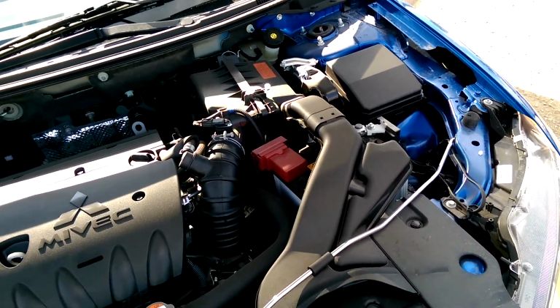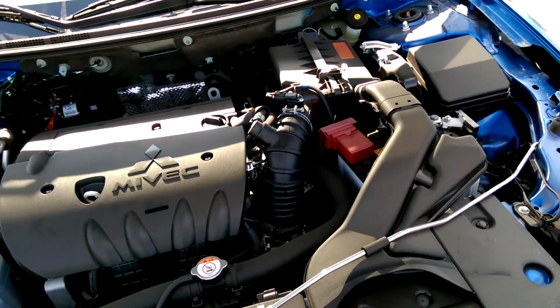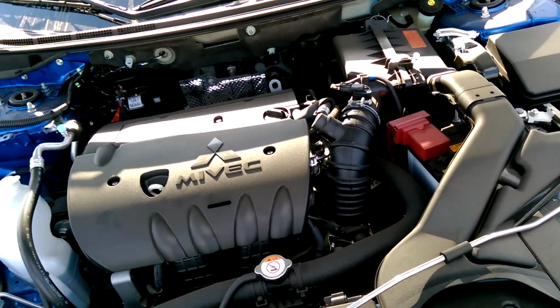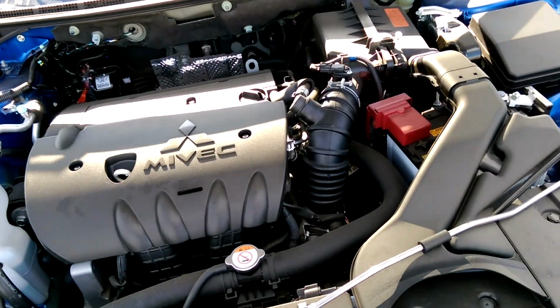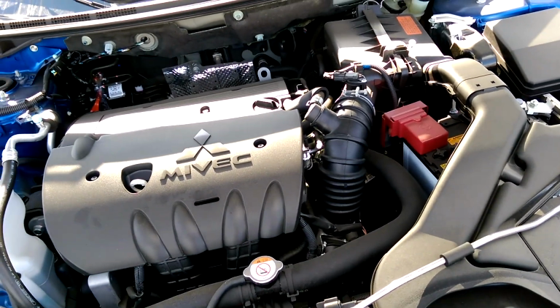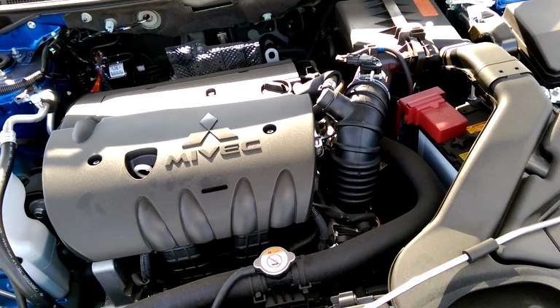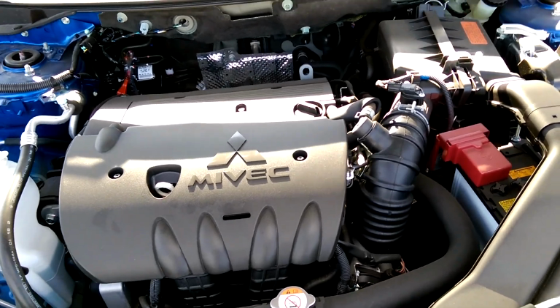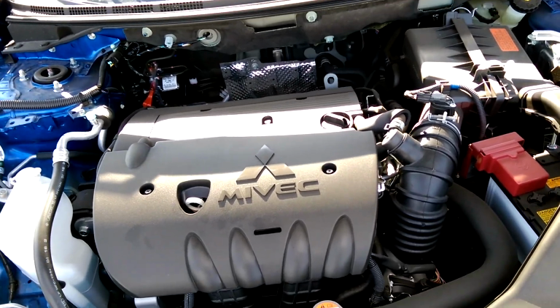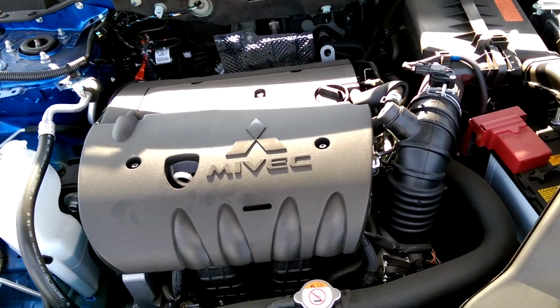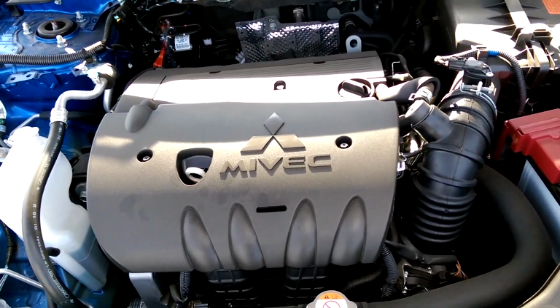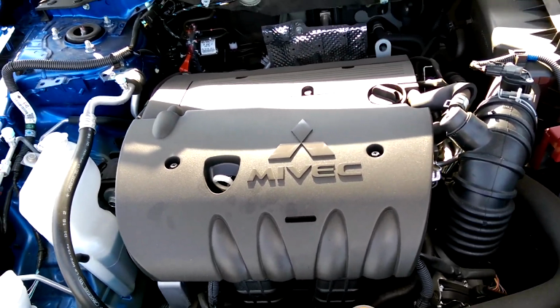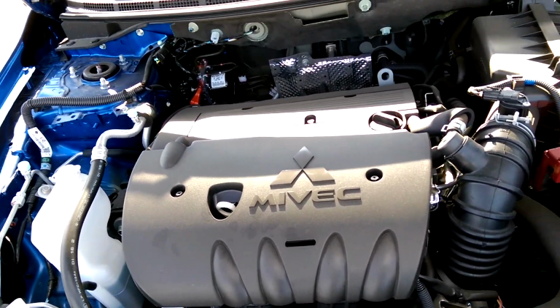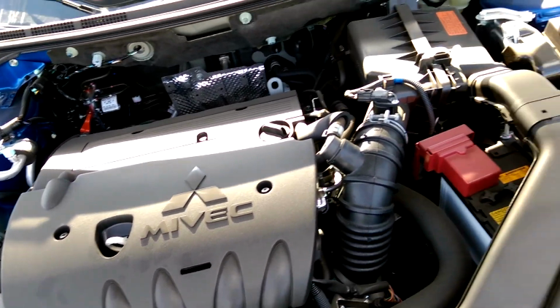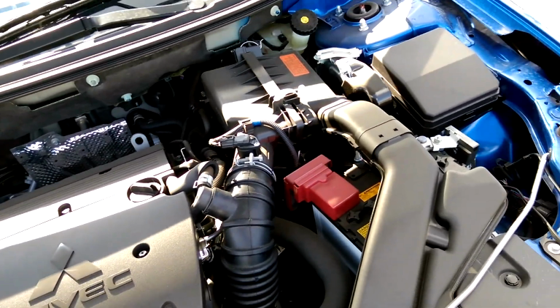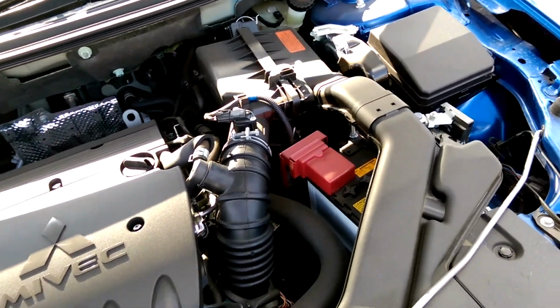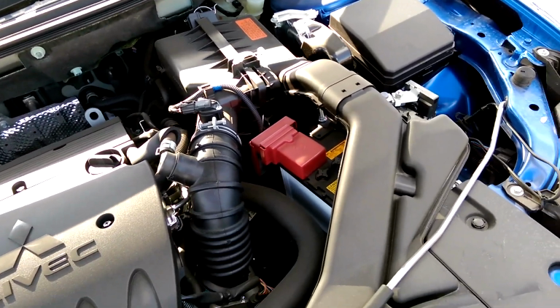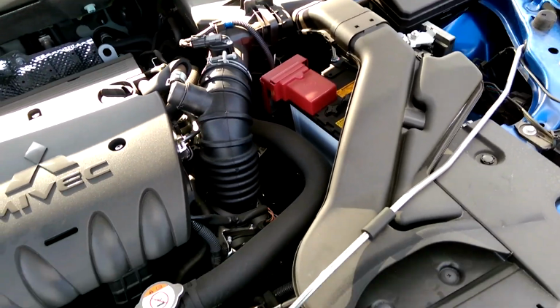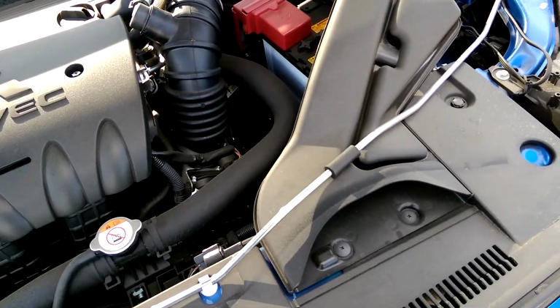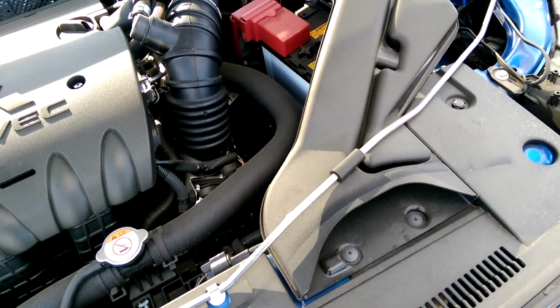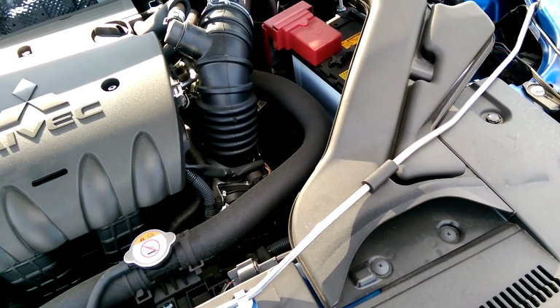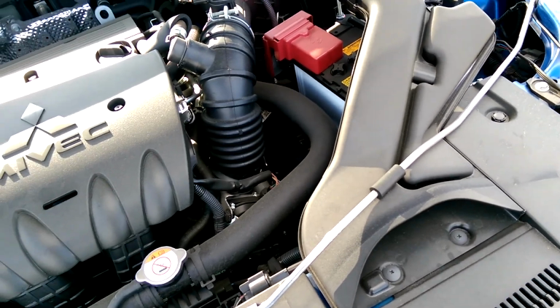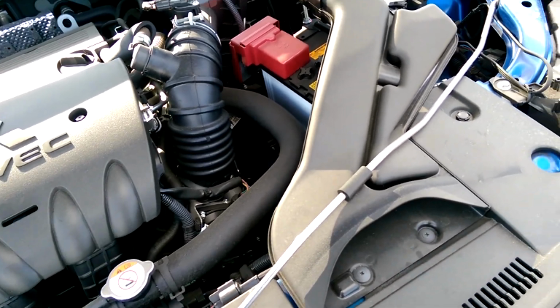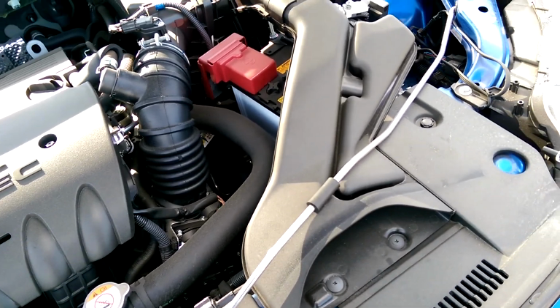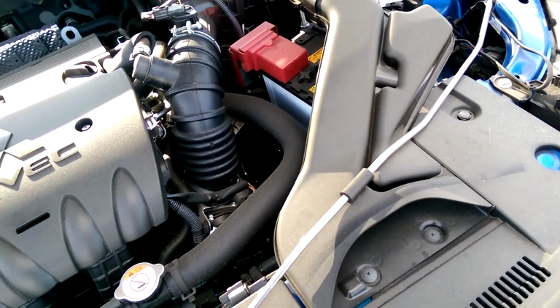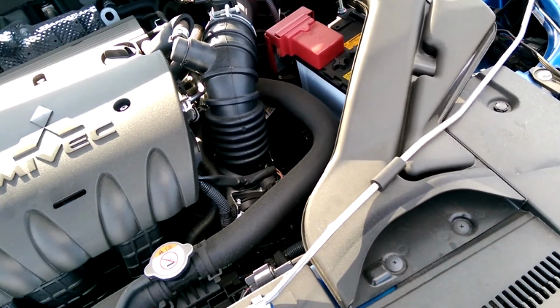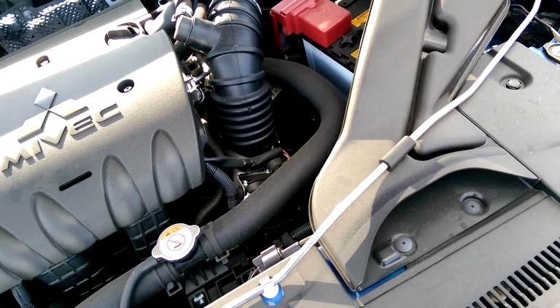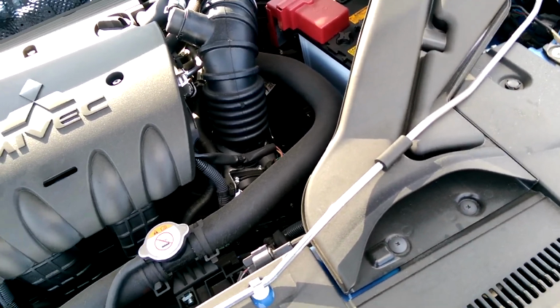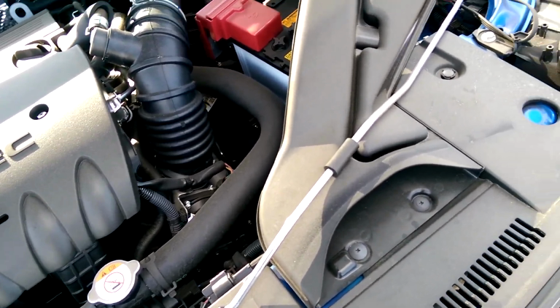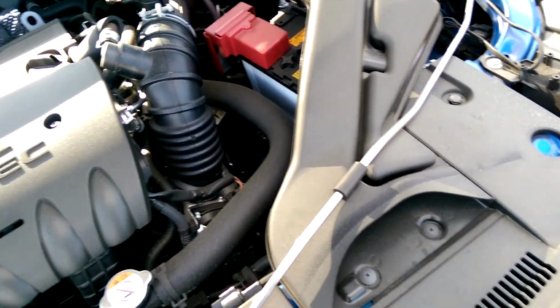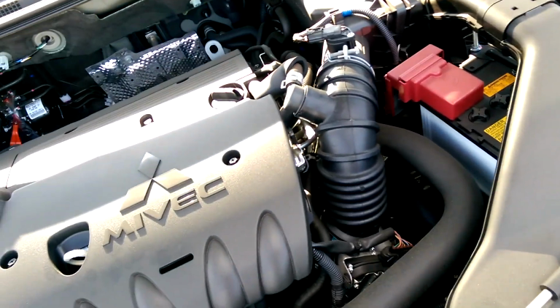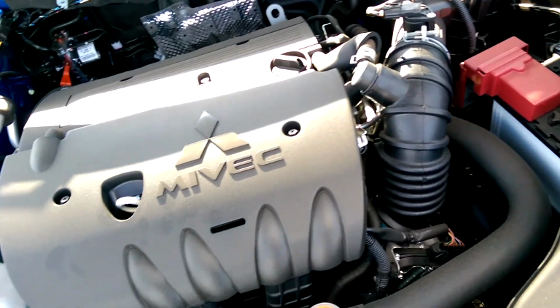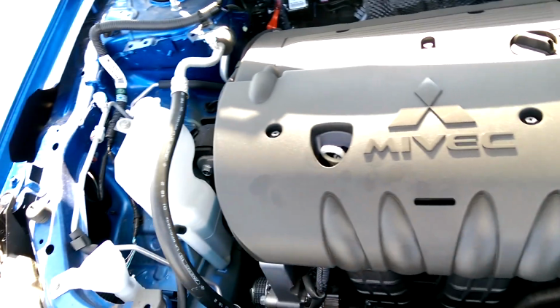Under the hood we've got all of our important parts. You have a MIVEC timing control transmission. You do have your air intake right on the top here — that allows you to pick up cool, clean, dense air. You'll notice the difference and your engine will run better.